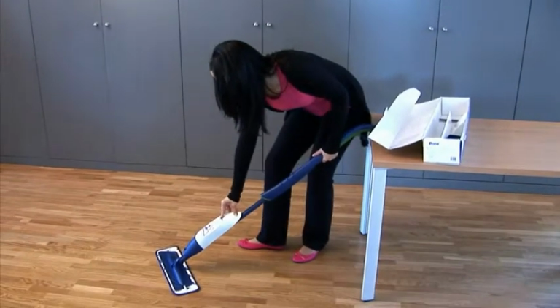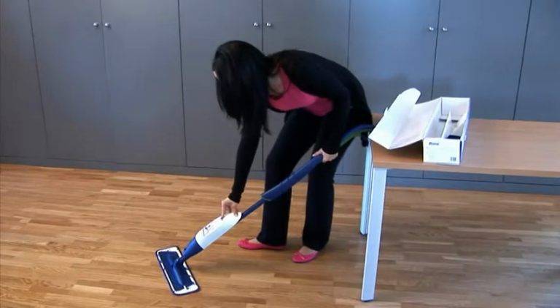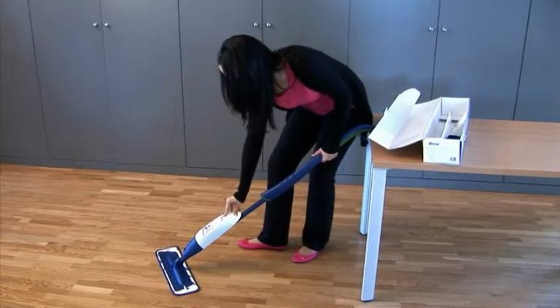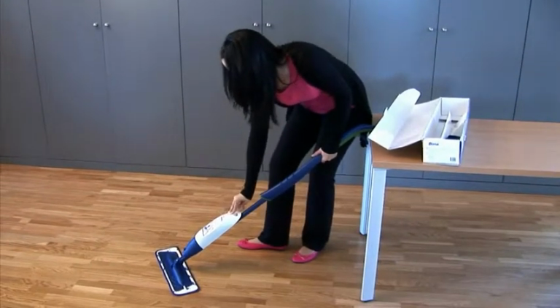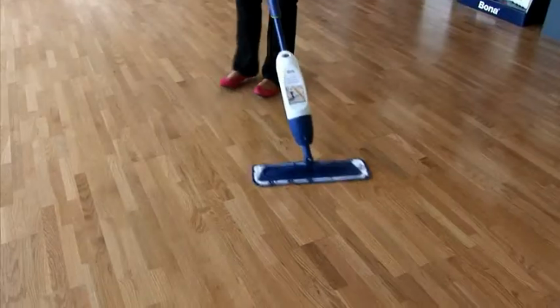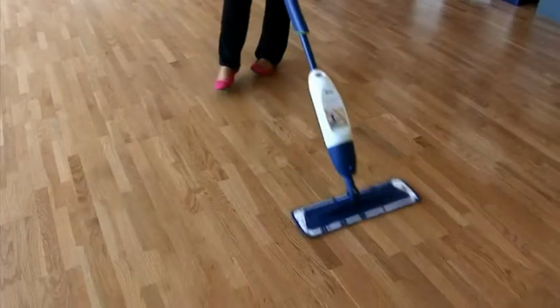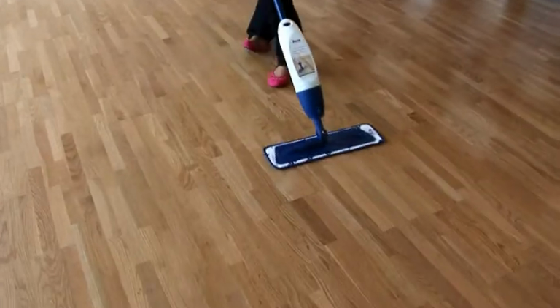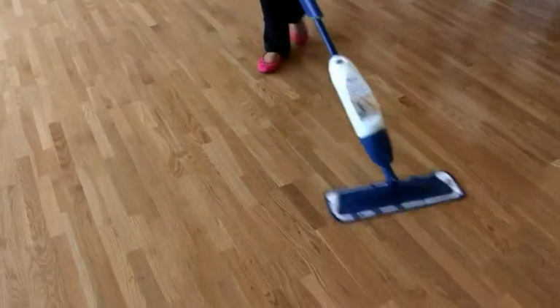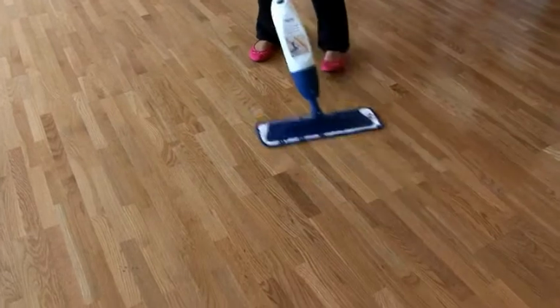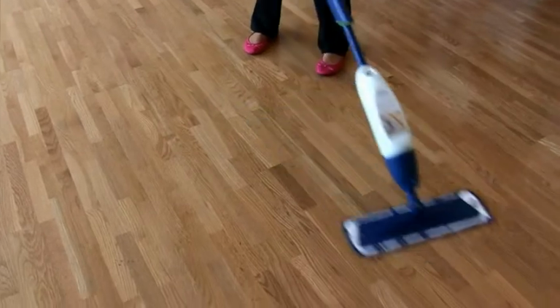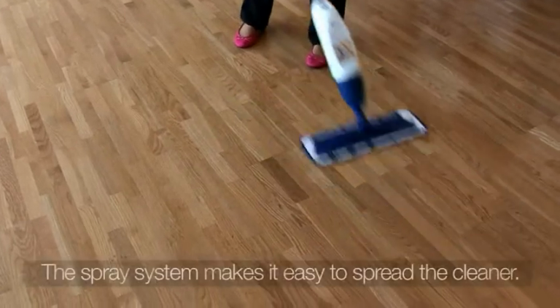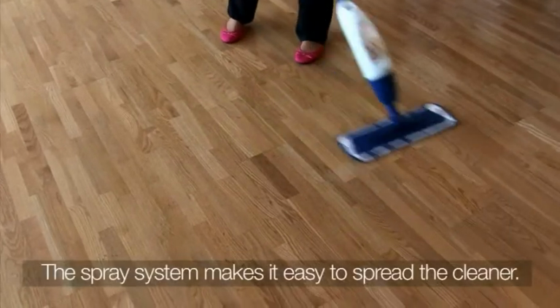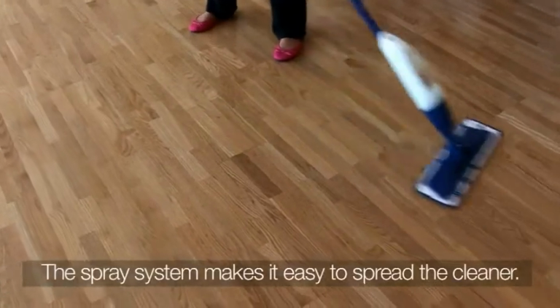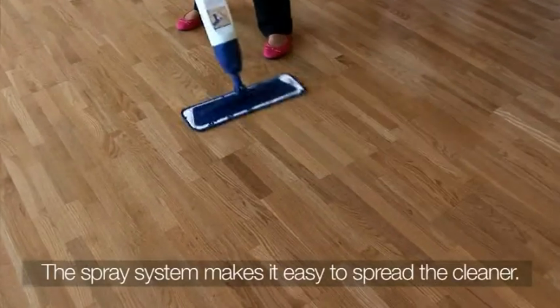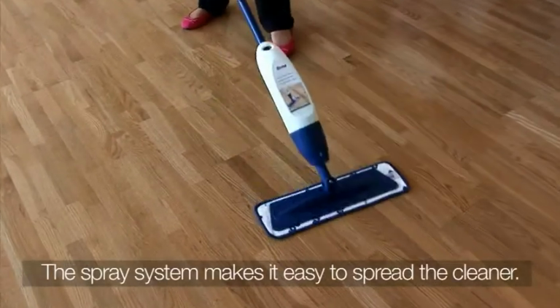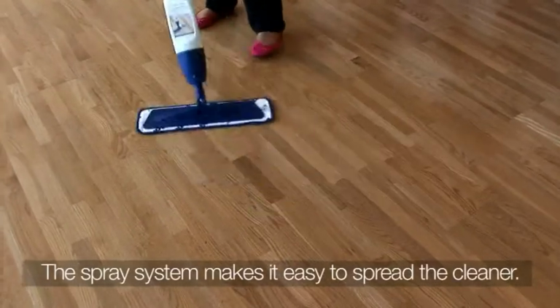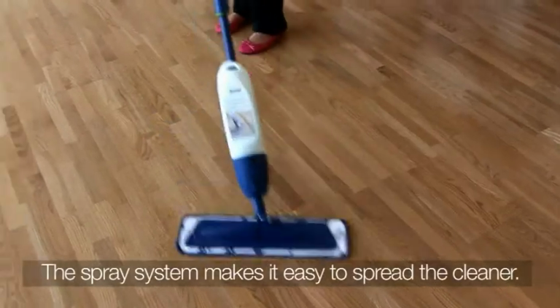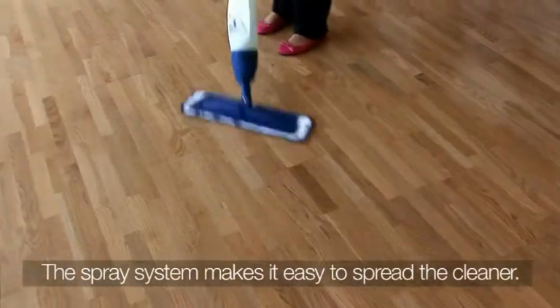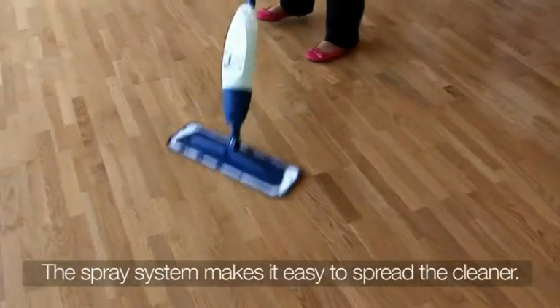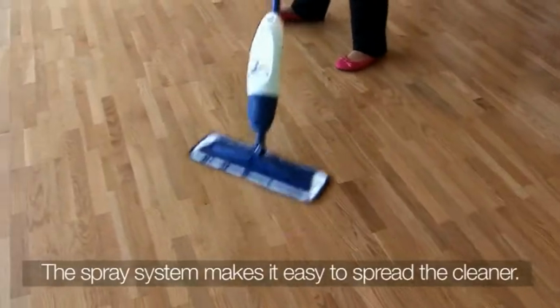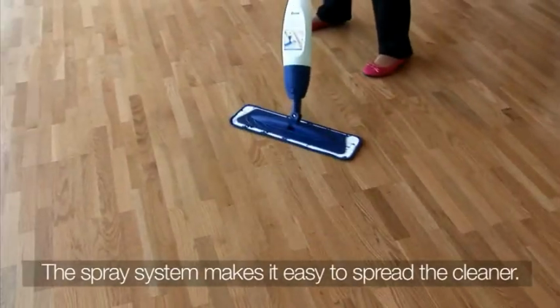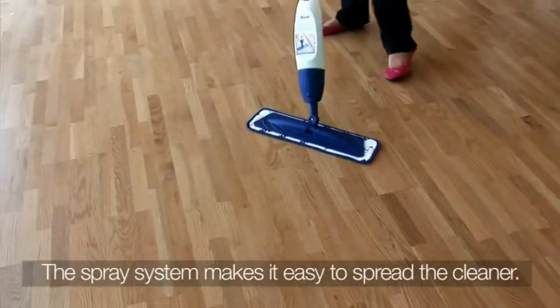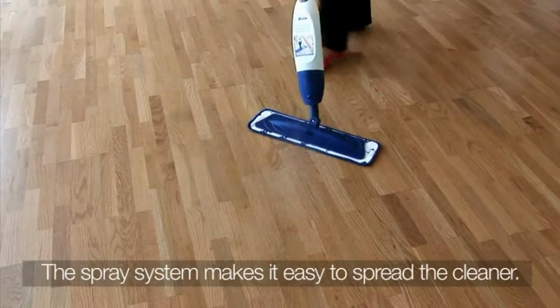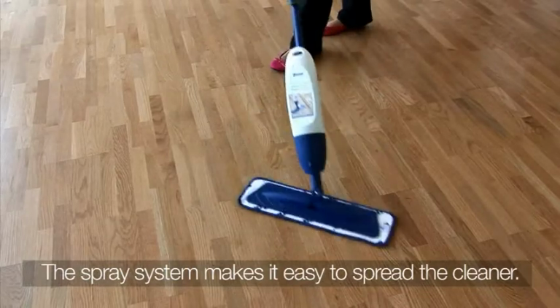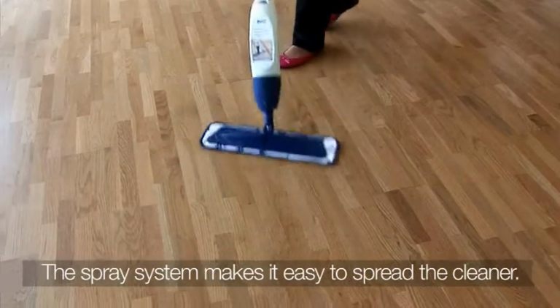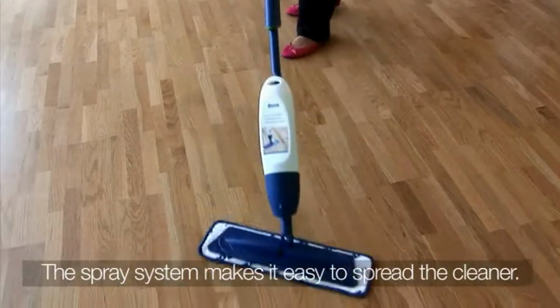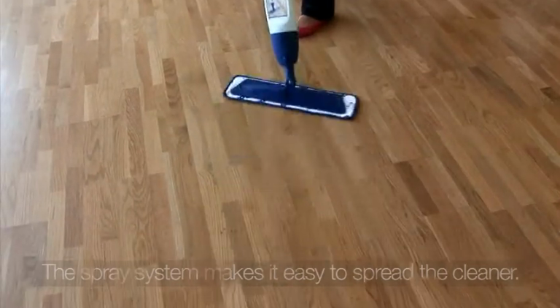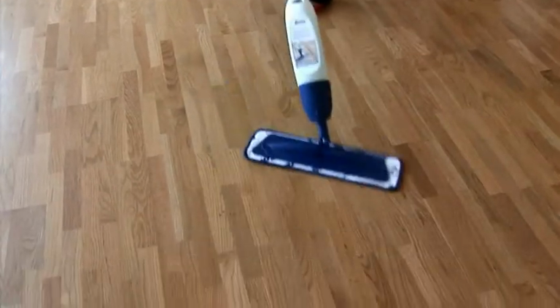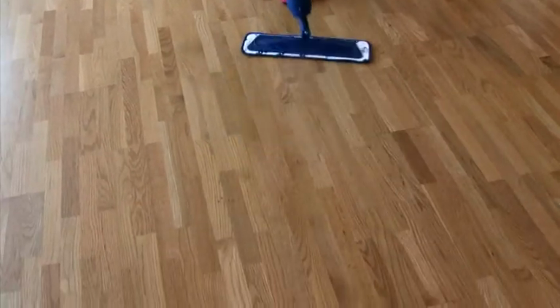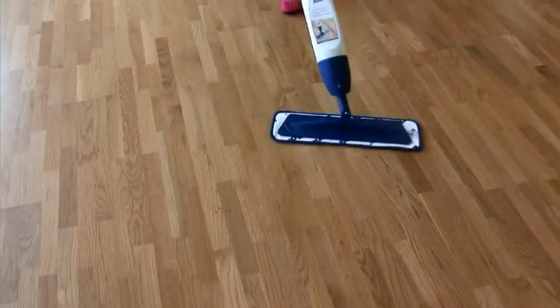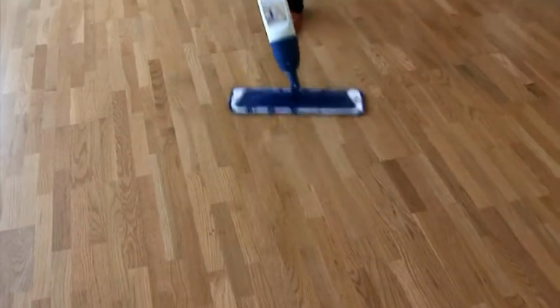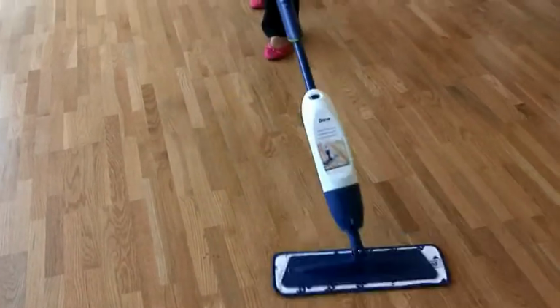To clean, lightly mist the surface. The spraying system ensures the product is distributed on the floor in a controlled and even way. This ensures a safe working method.